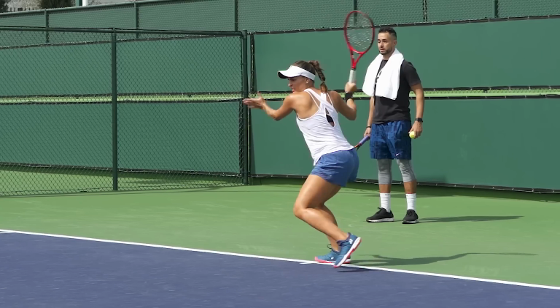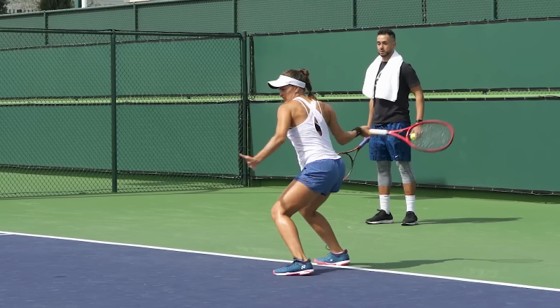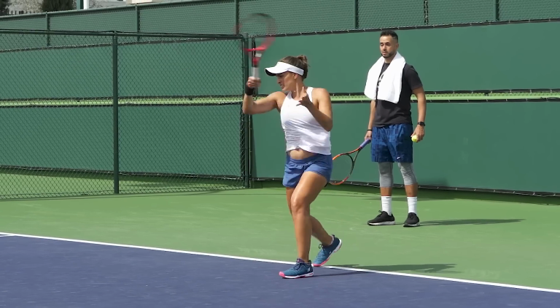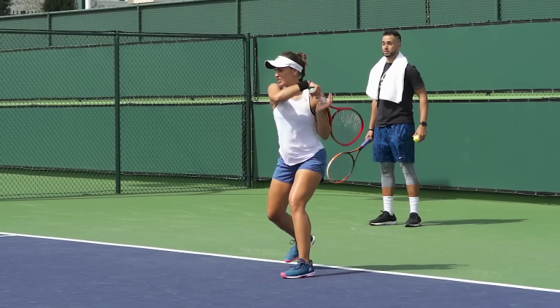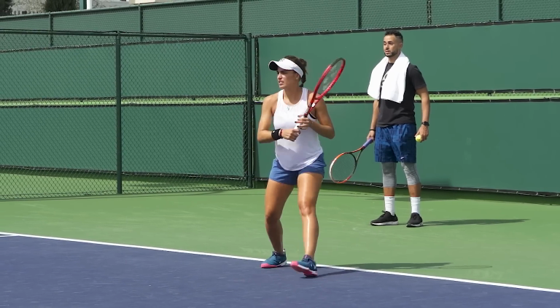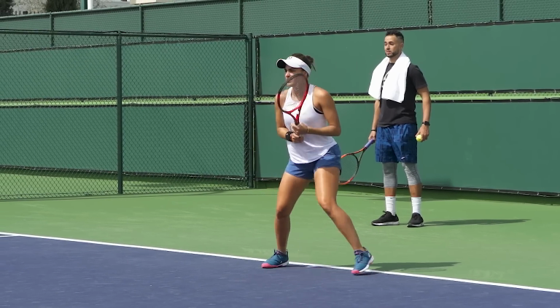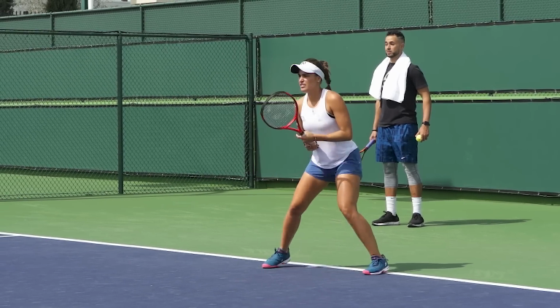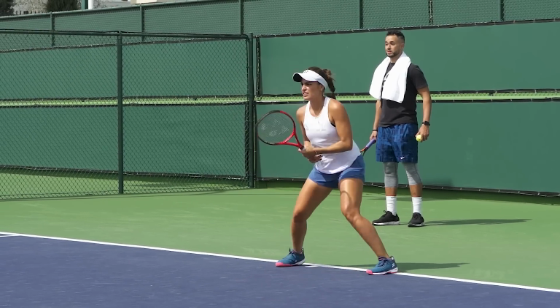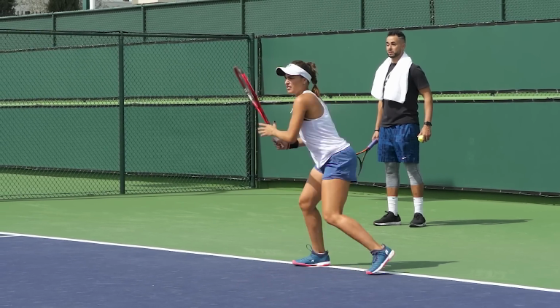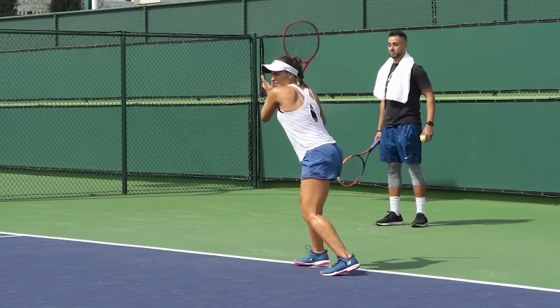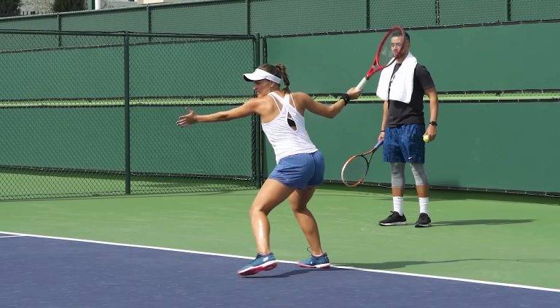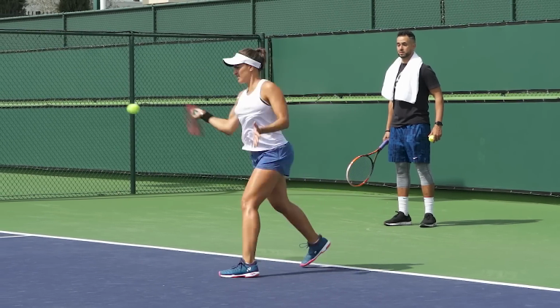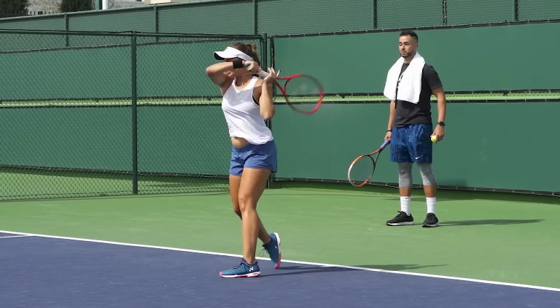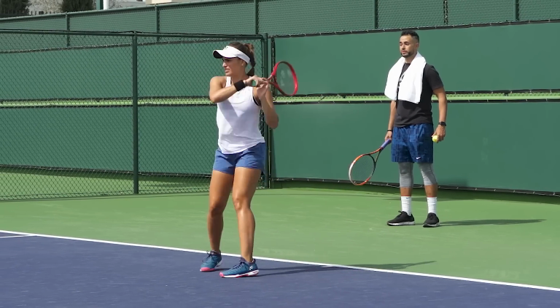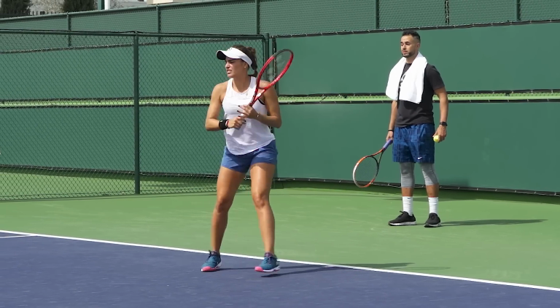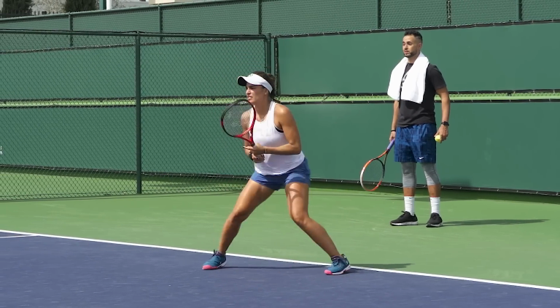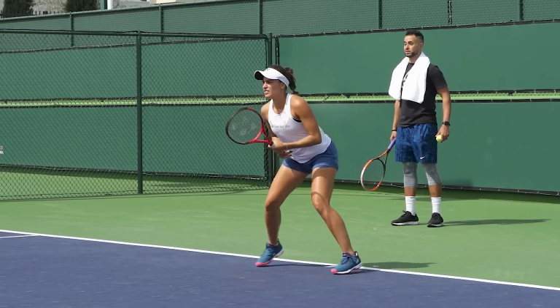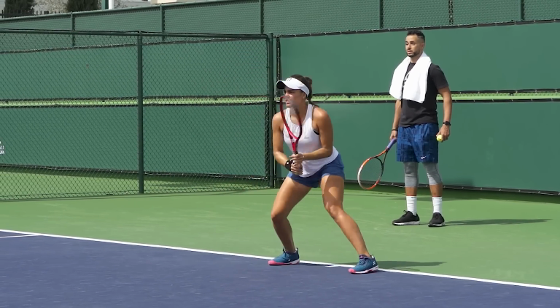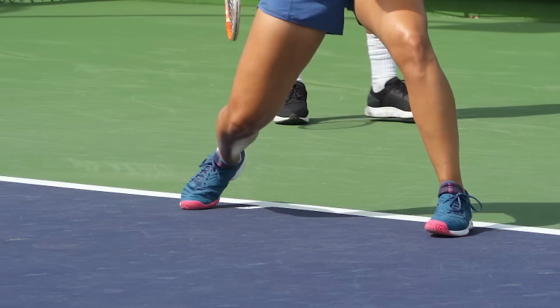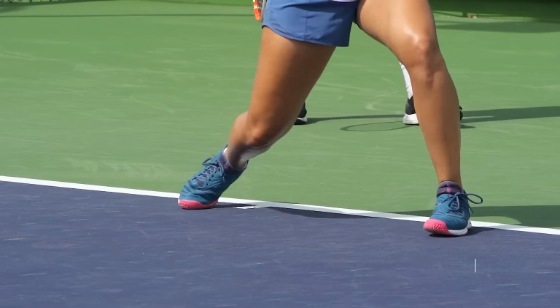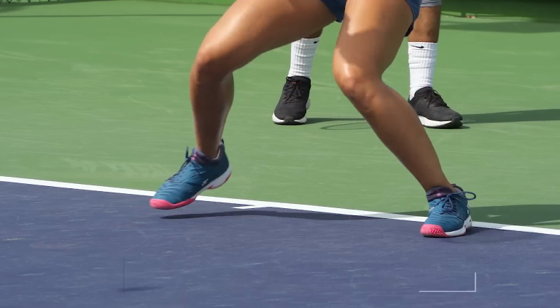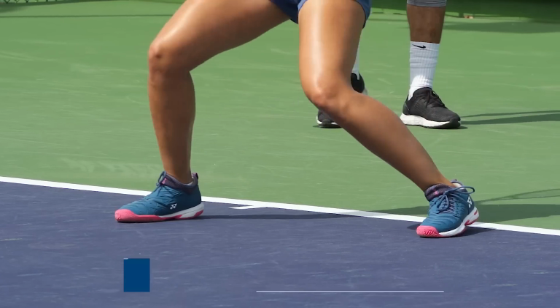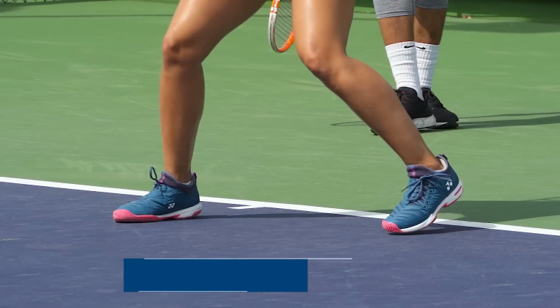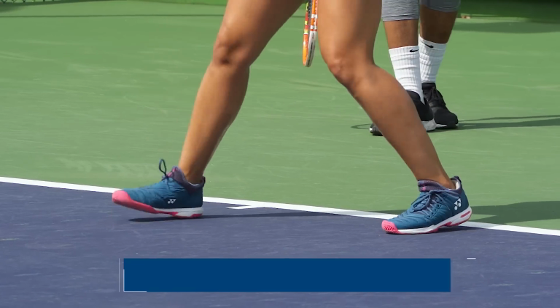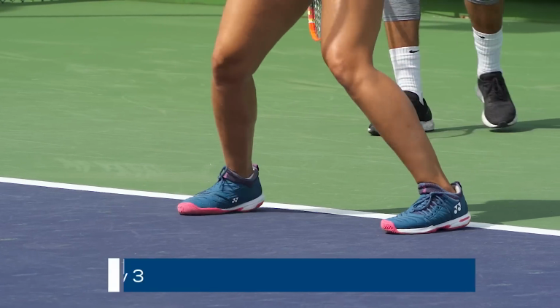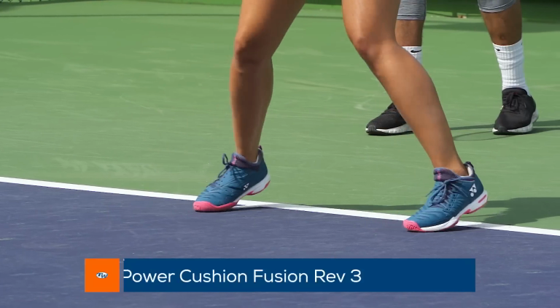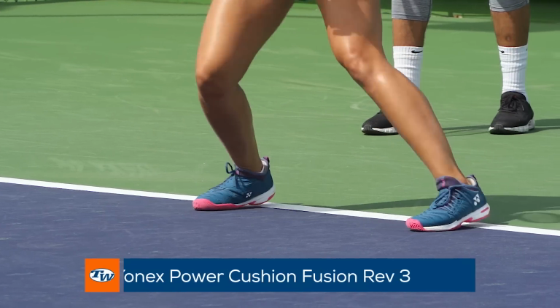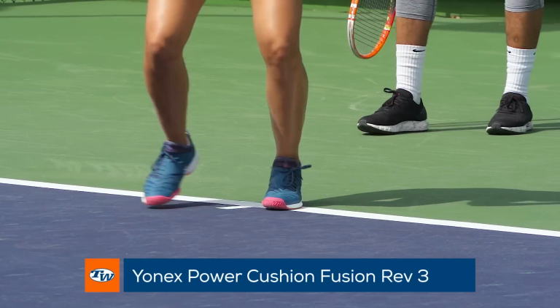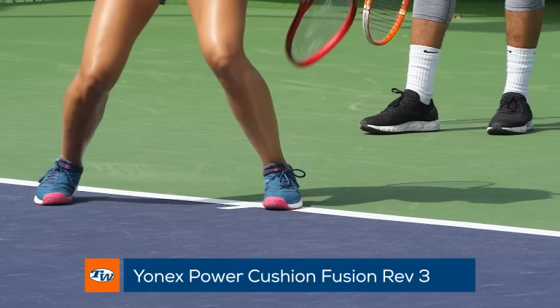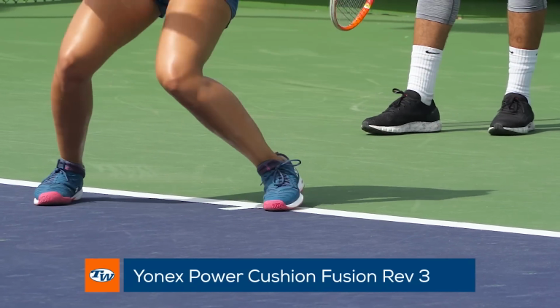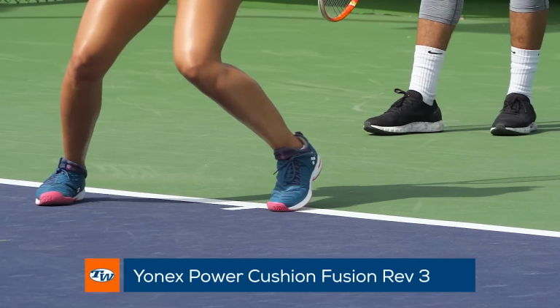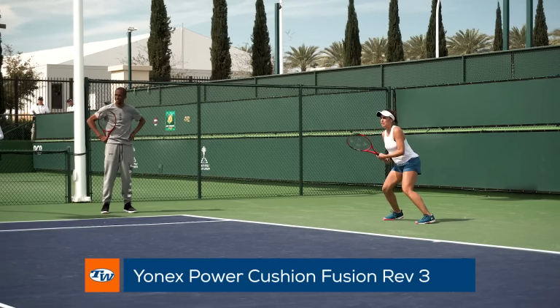Yonex athlete Monica Puig is battling her opponents in the desert this week while wearing her supportive Yonex Power Cushion Fusion Rev 3 shoes.